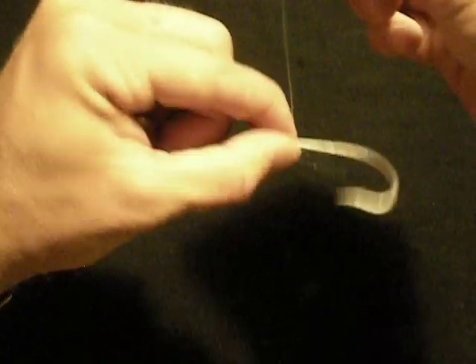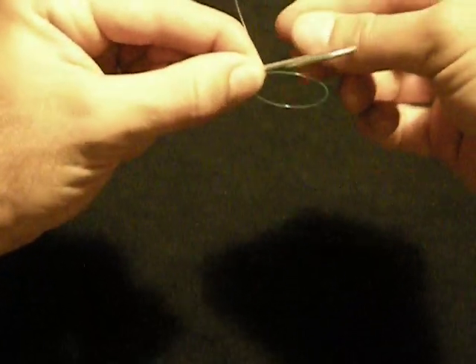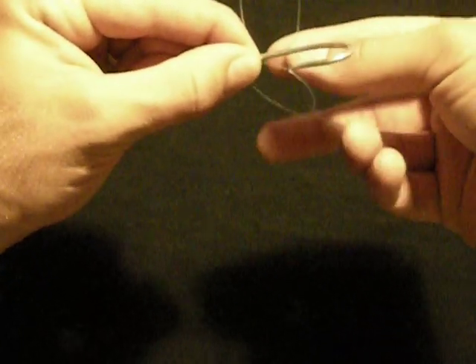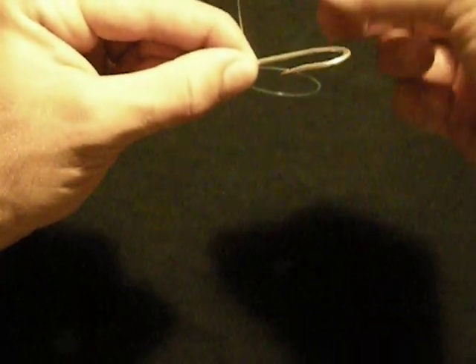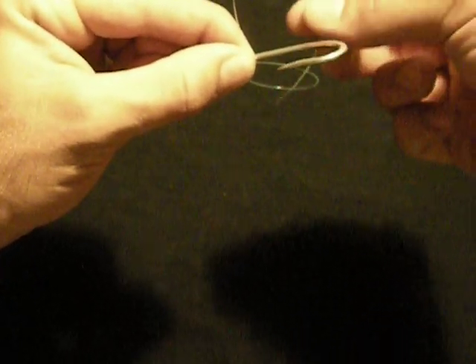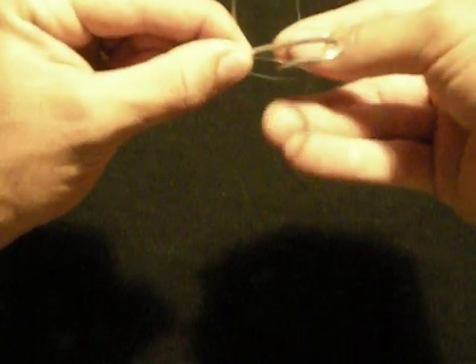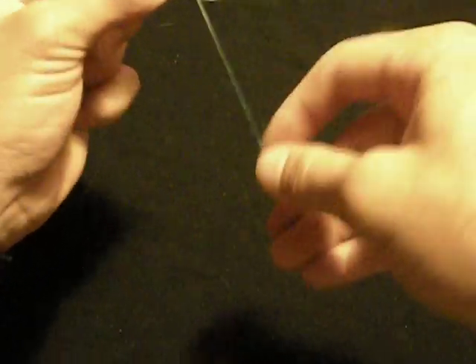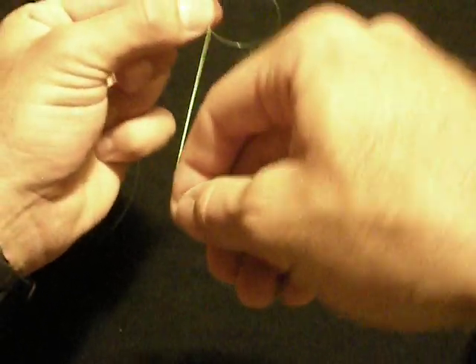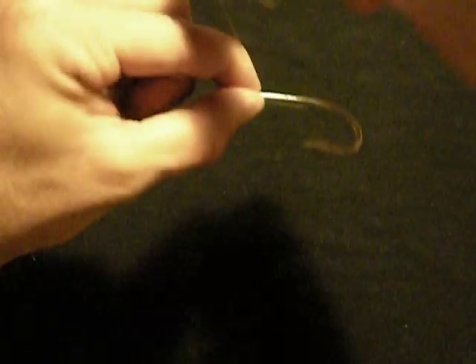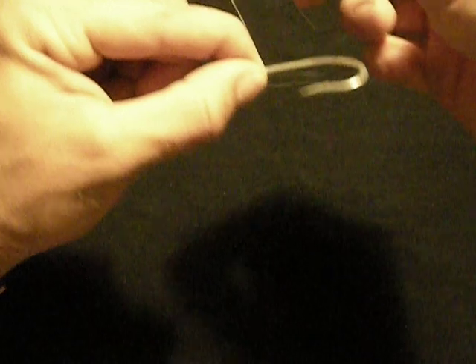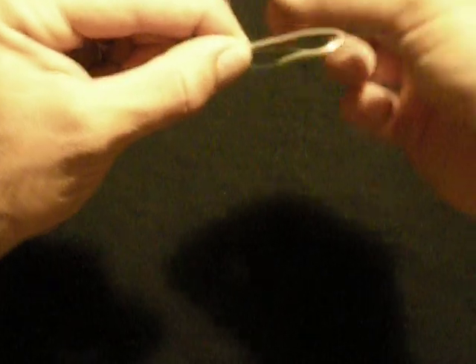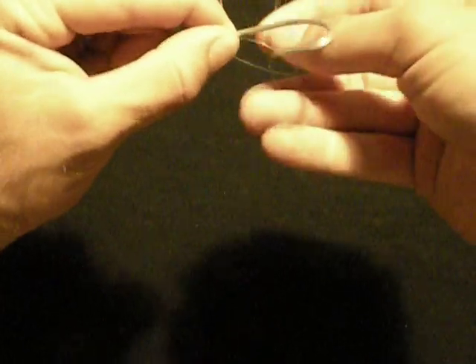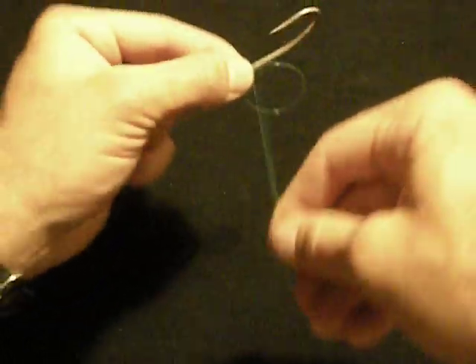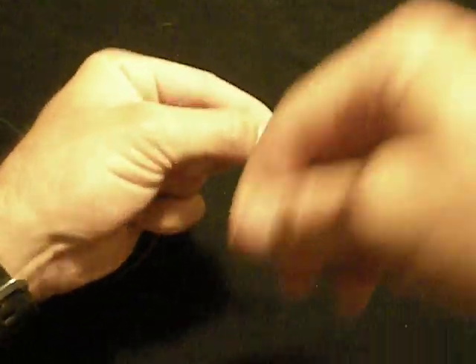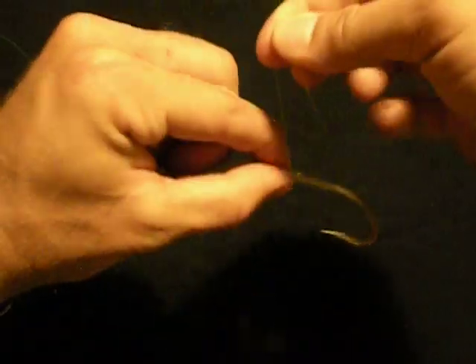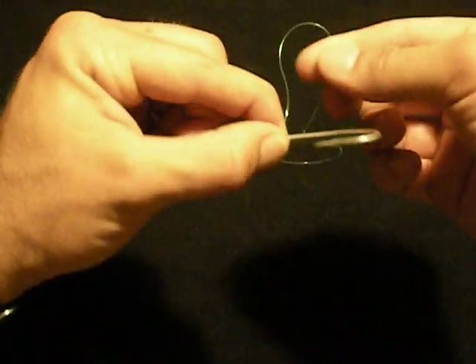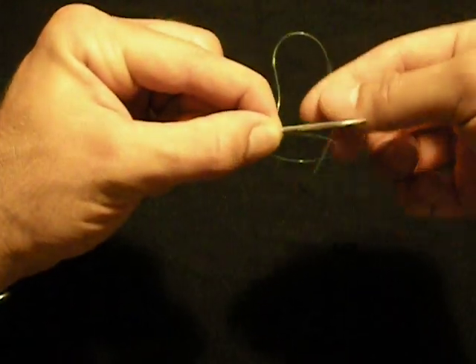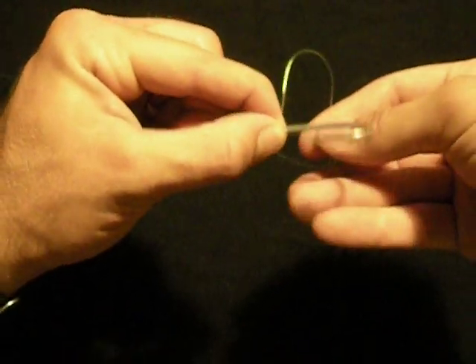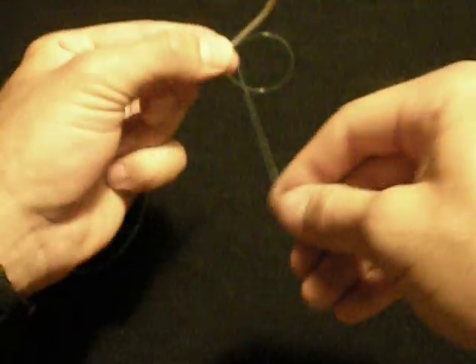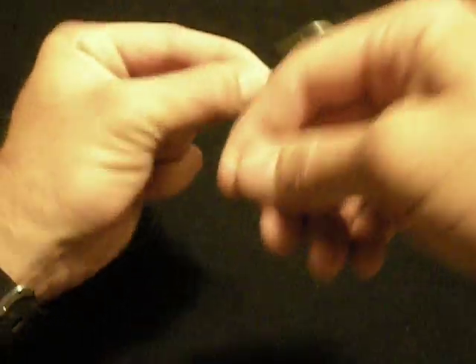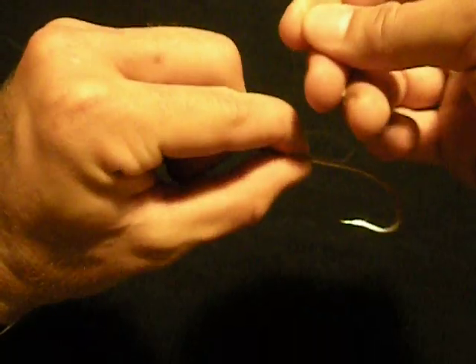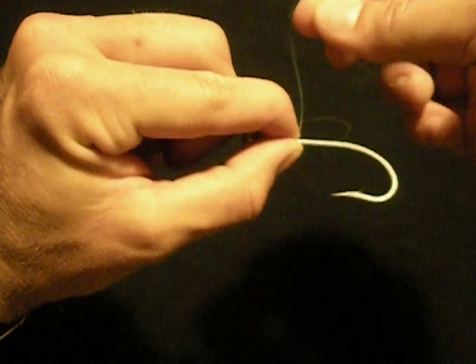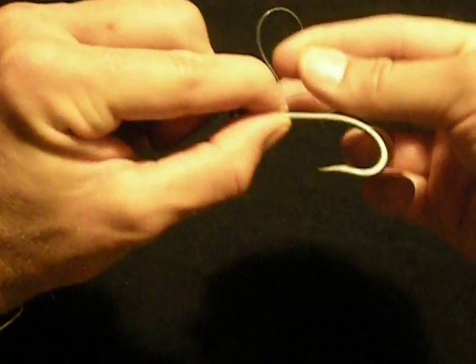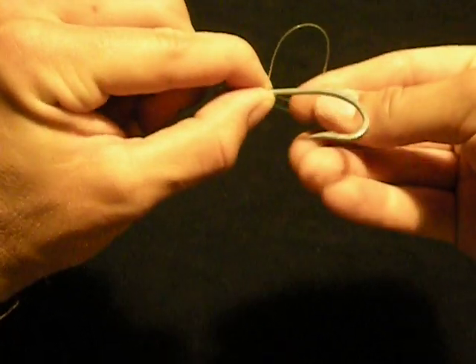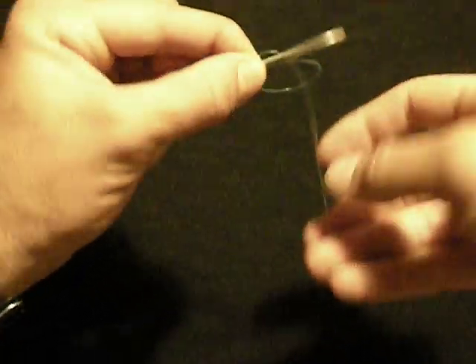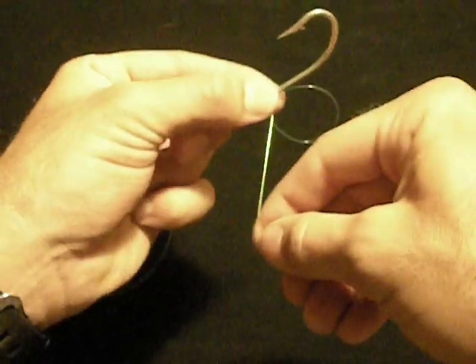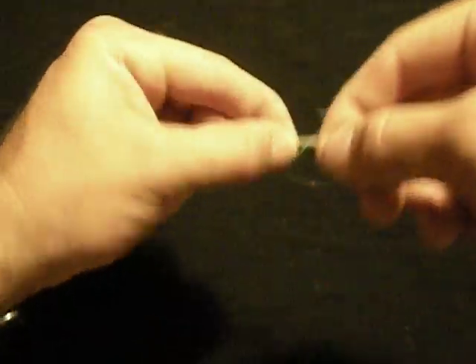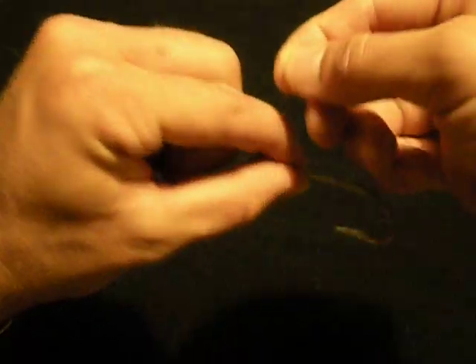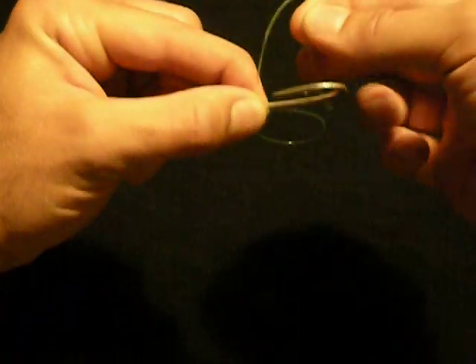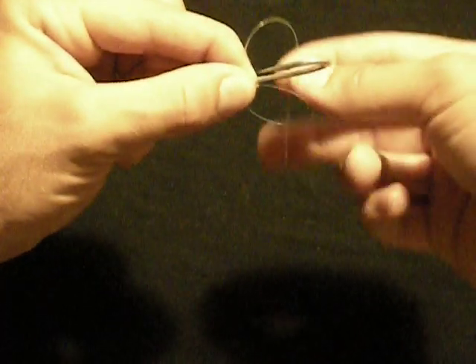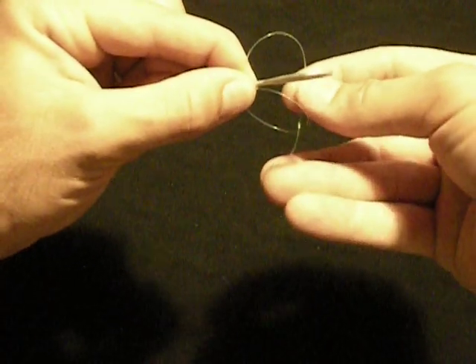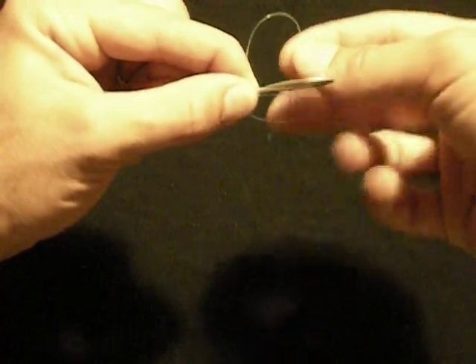I'm going to do eight wraps on this because this is fifteen pound test. Four, five — I'm just pinching every time I move up. Six, seven, one more — eight.